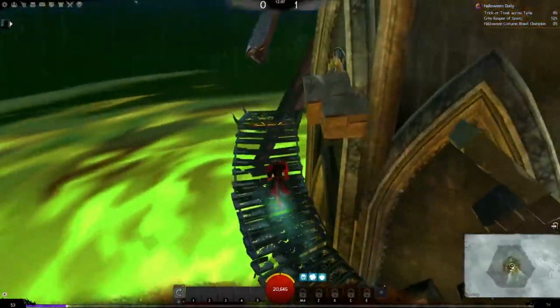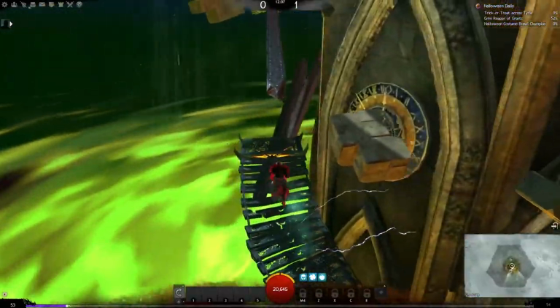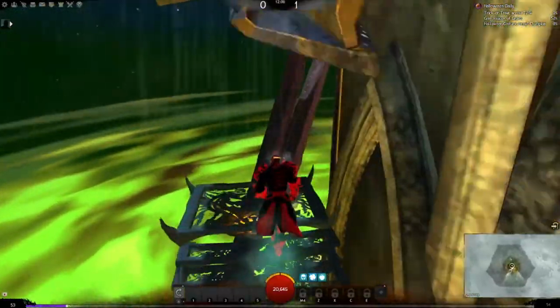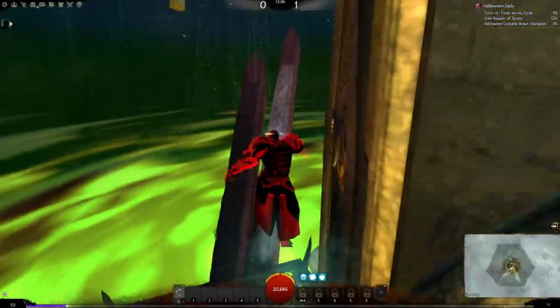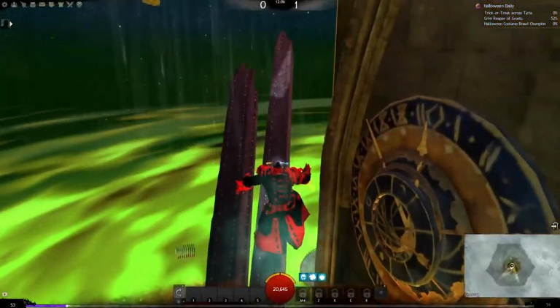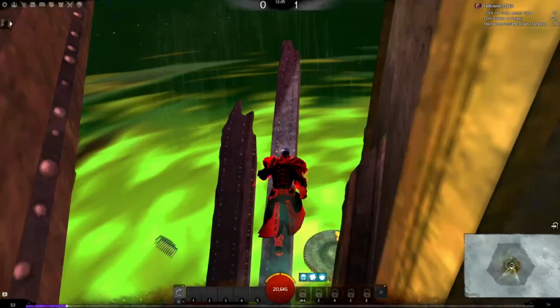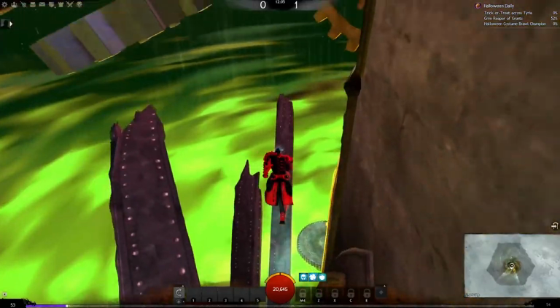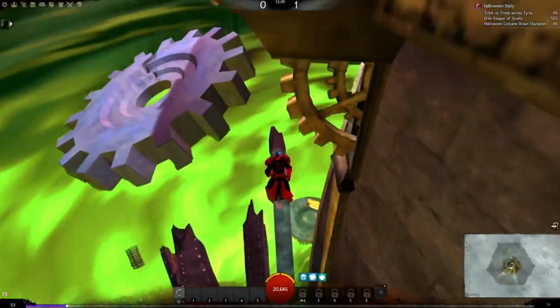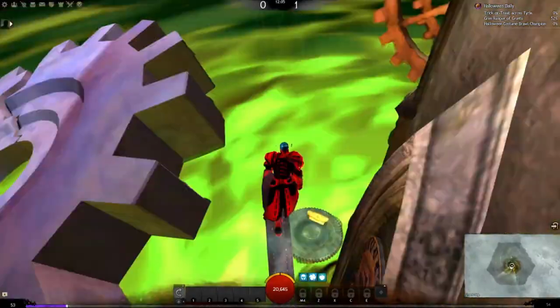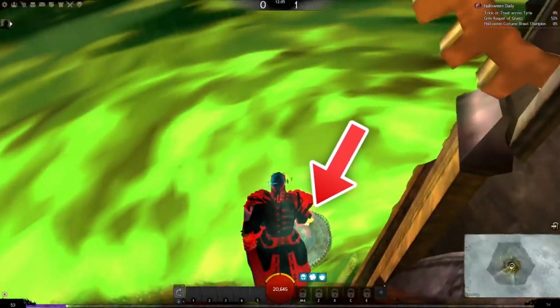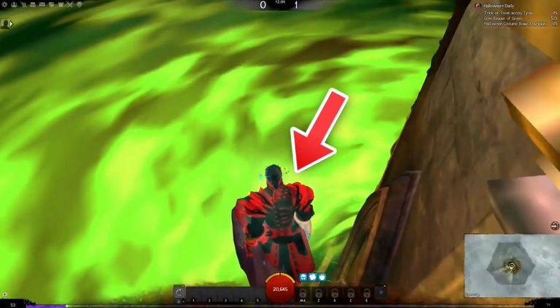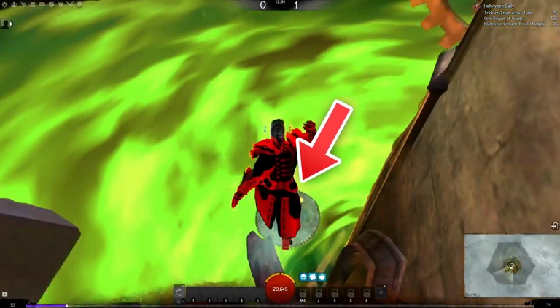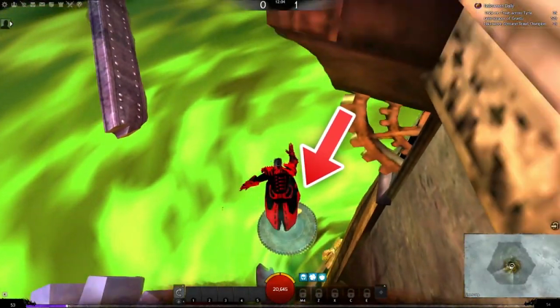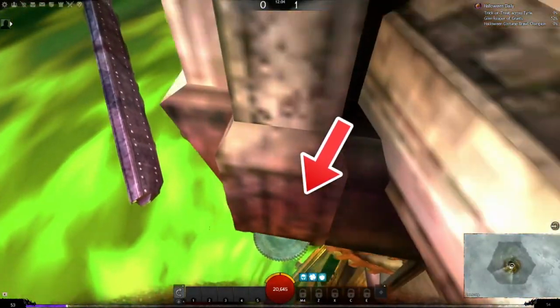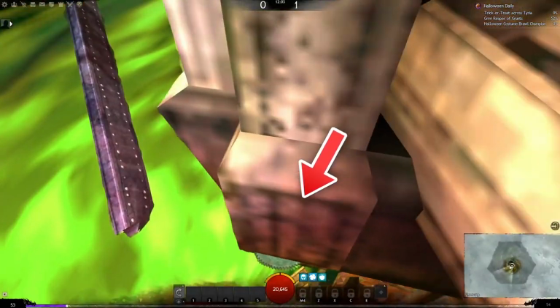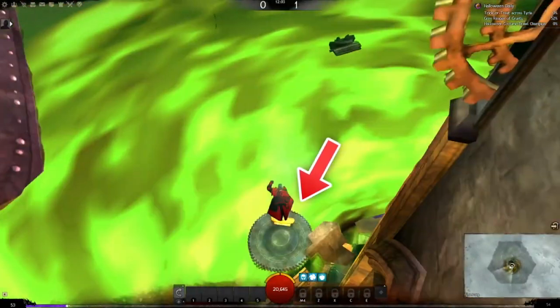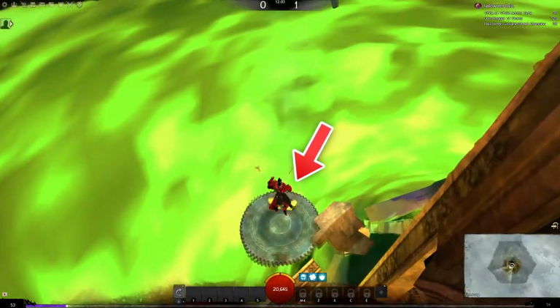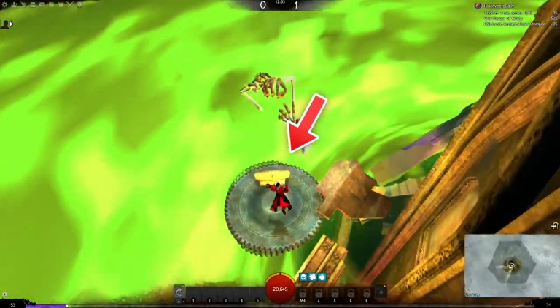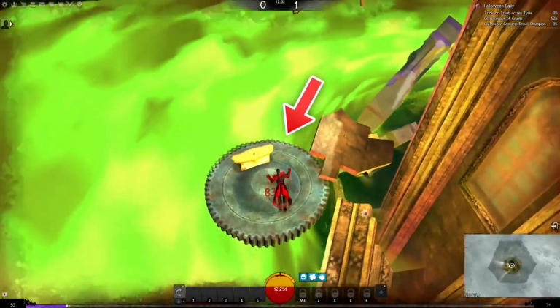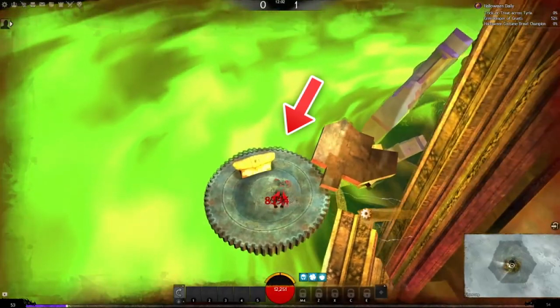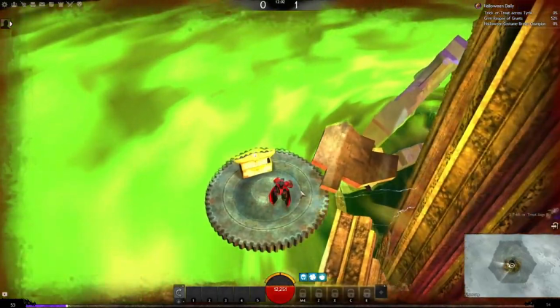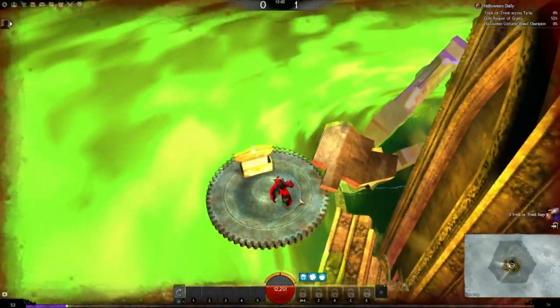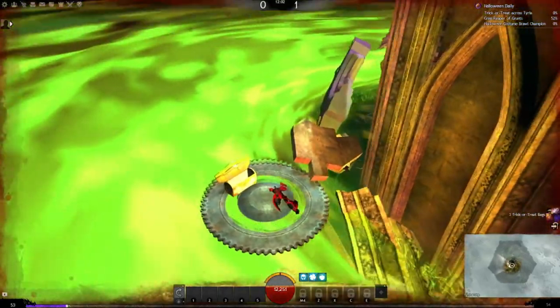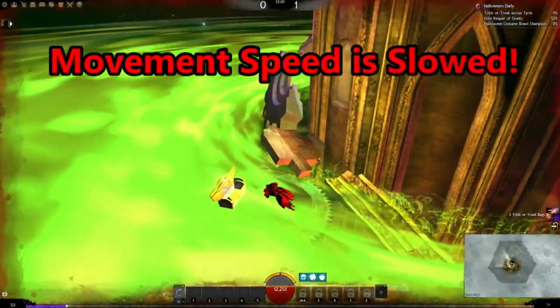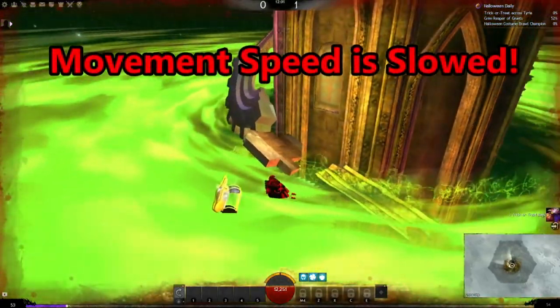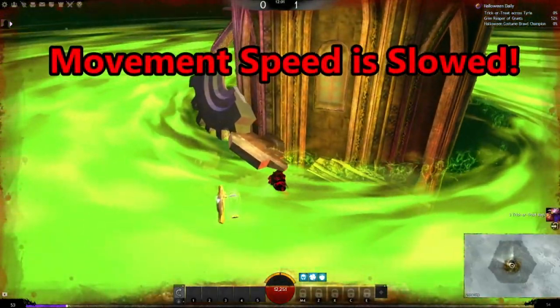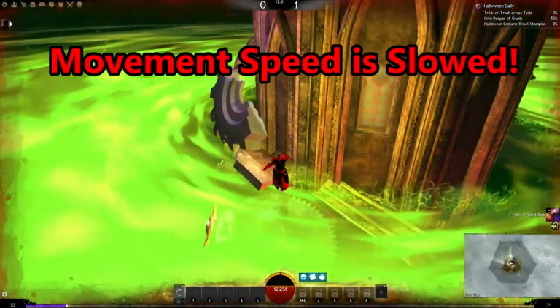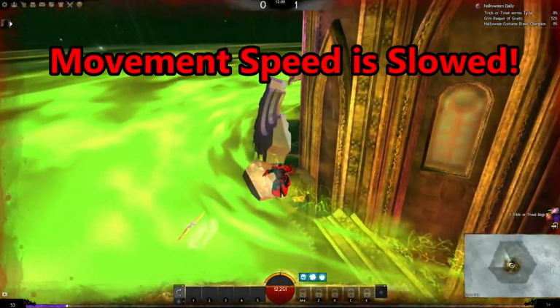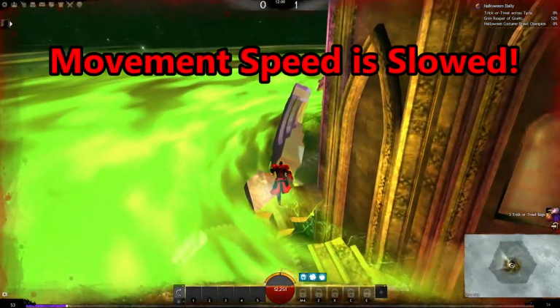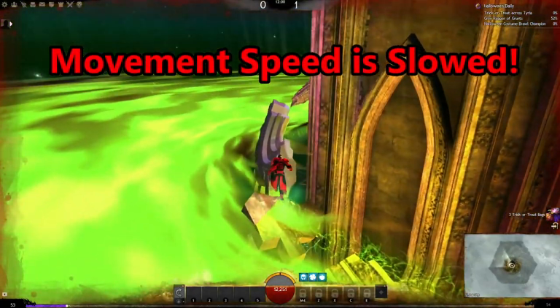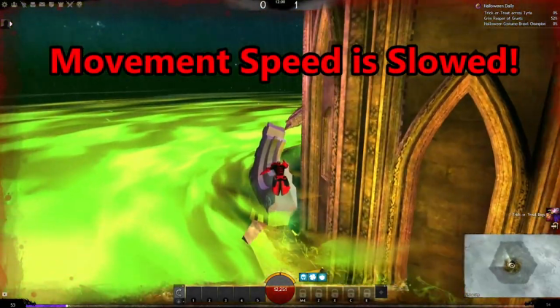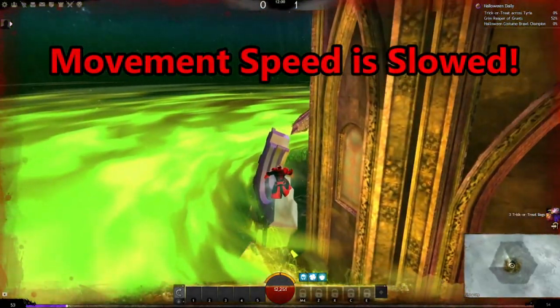Jump up and then we've arrived at the toughest part. This requires you to fall down and land on the platform below. The reason this is serious is because it will put you into combat, slowing your movement speed greatly. That means your next few jumps will have to be perfect in order to make it.